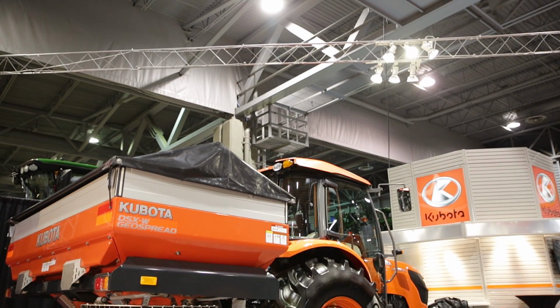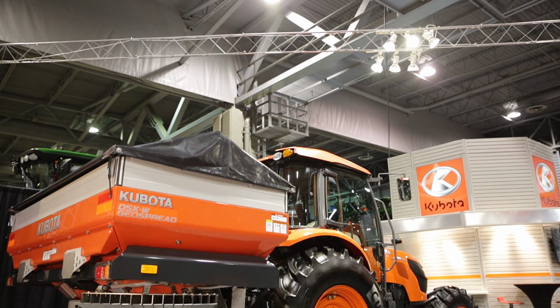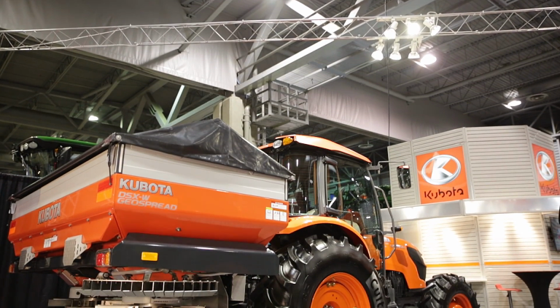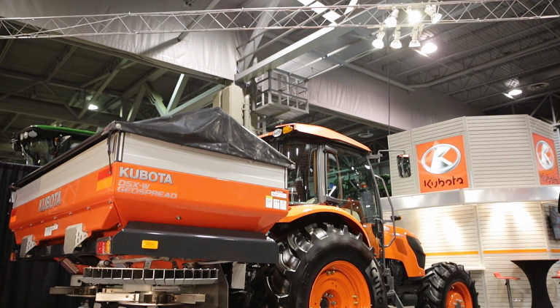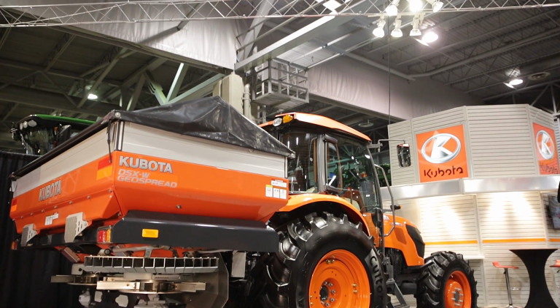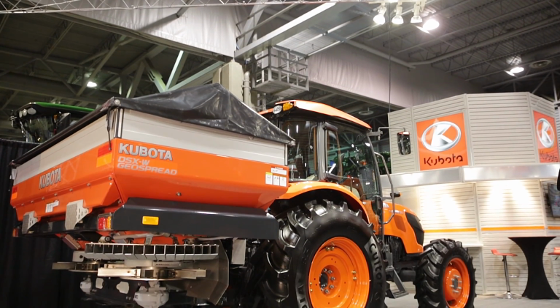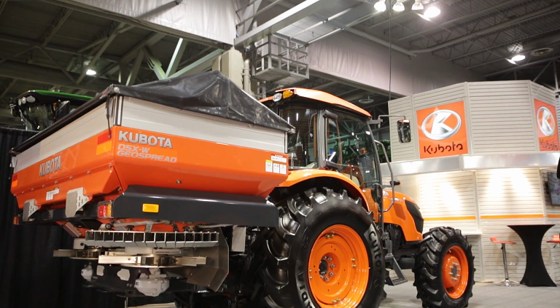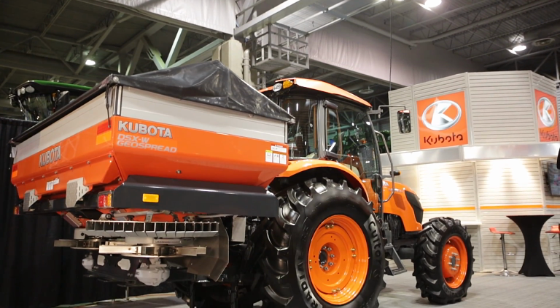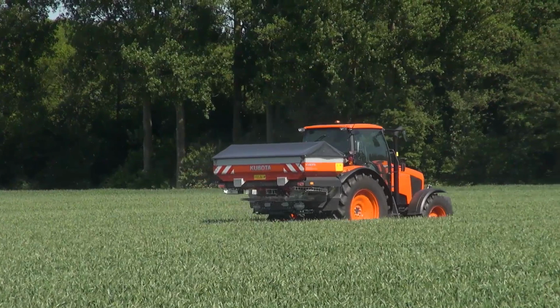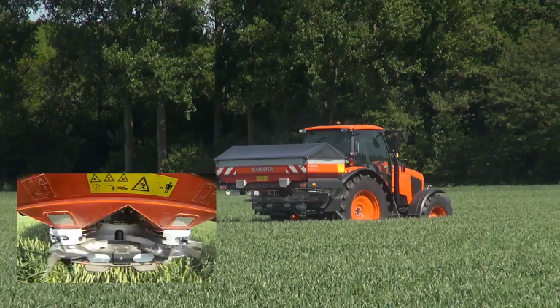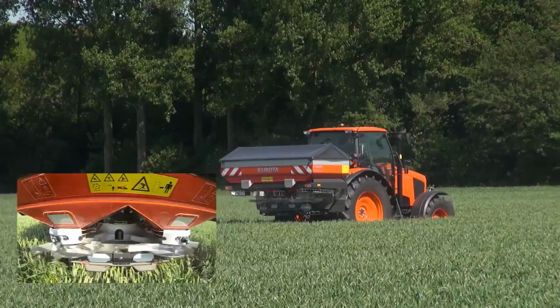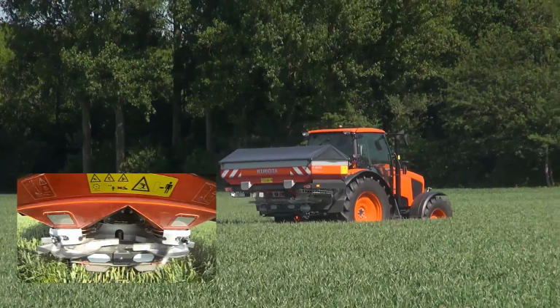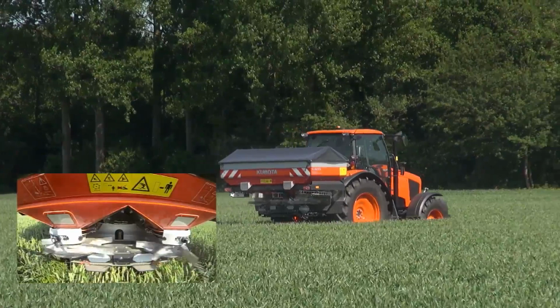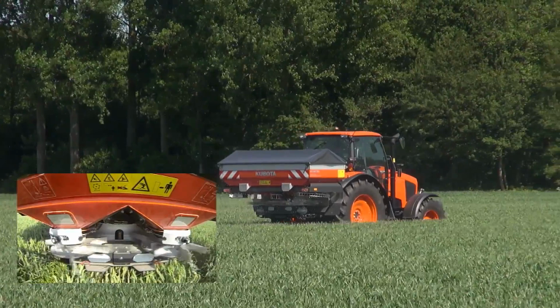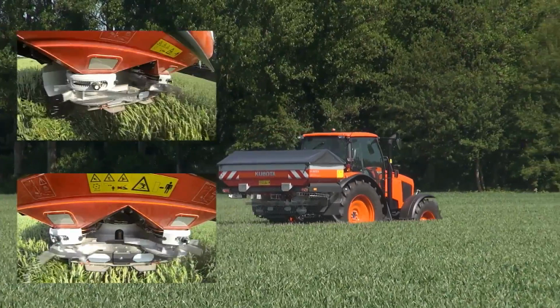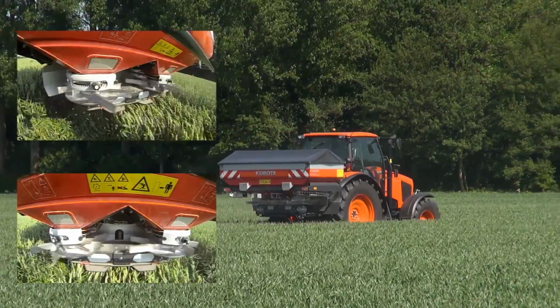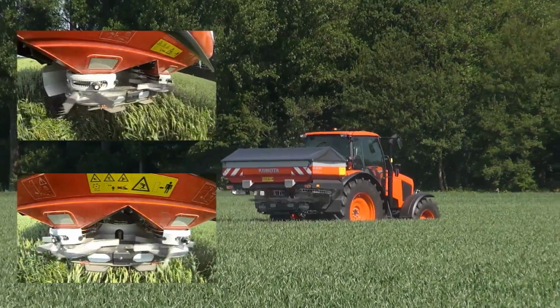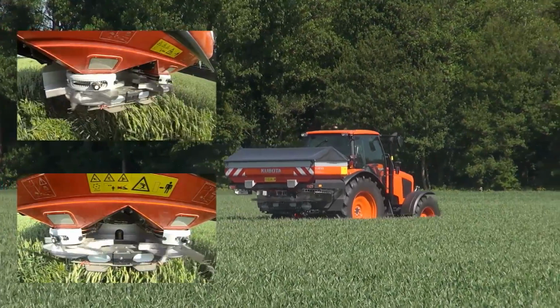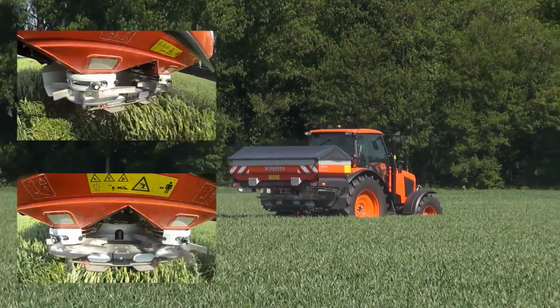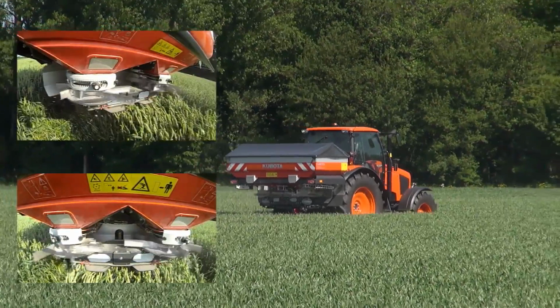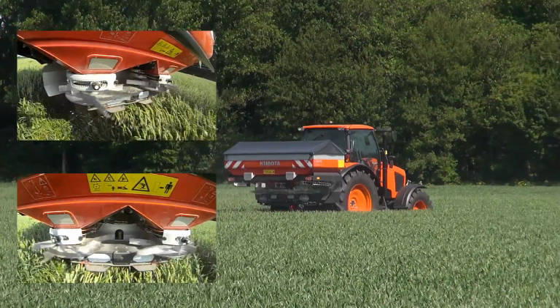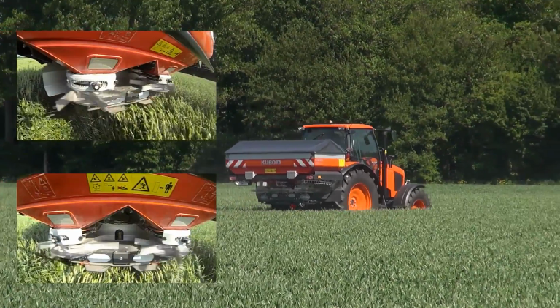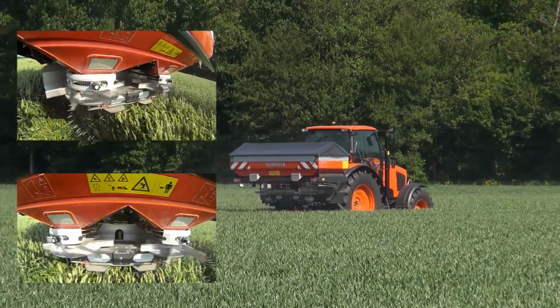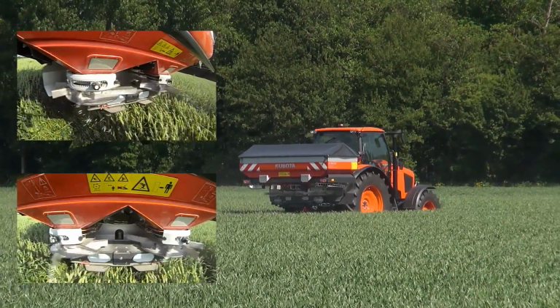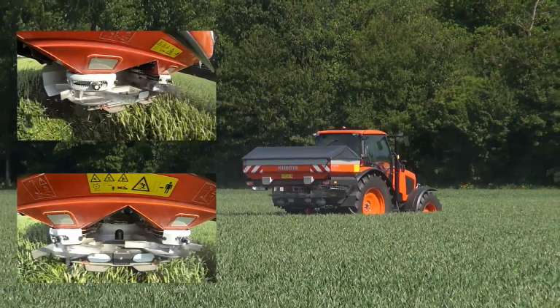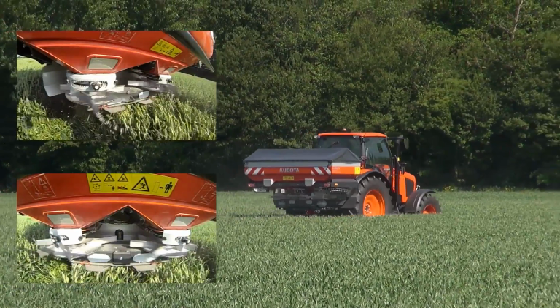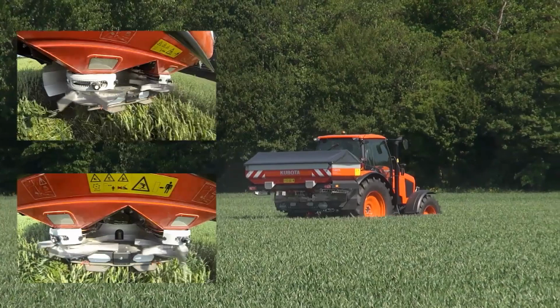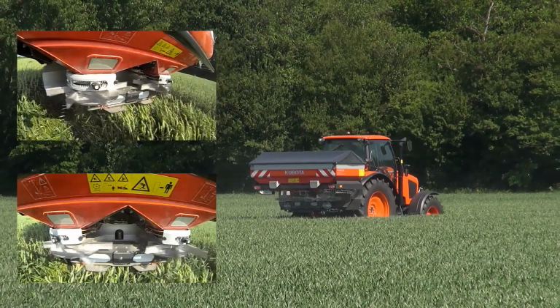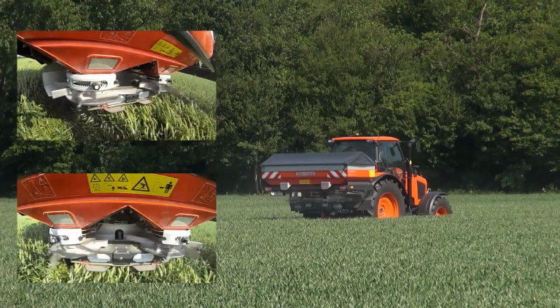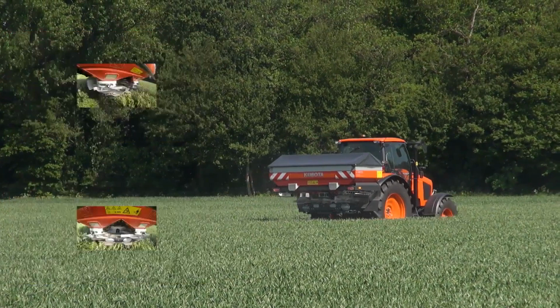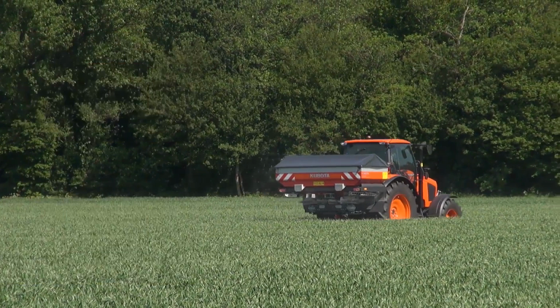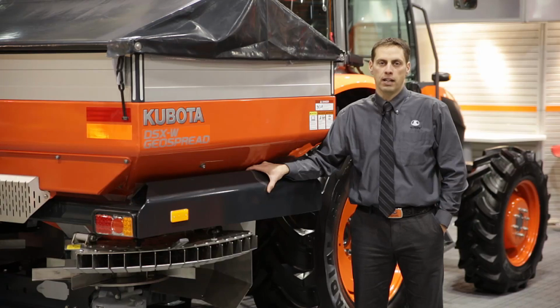At the heart of our disc fertilizer spreader lineup, we have the rotaflow principle. The rotaflow principle is the way we bring the fertilizer up to speed and spread it in a spreading pattern up to 54 meters.